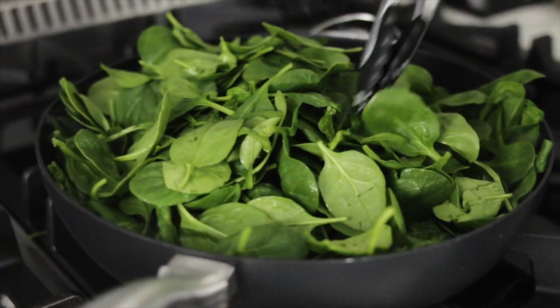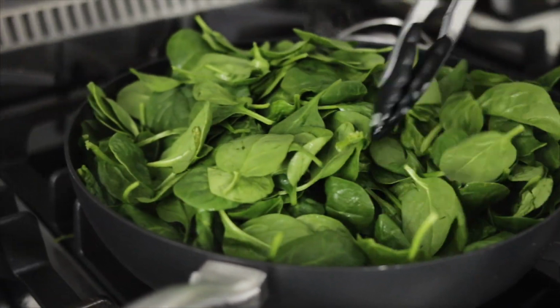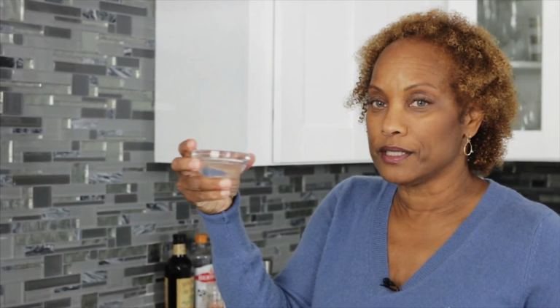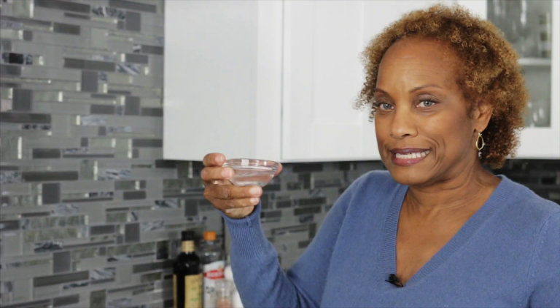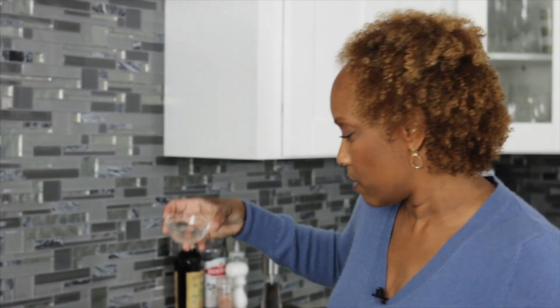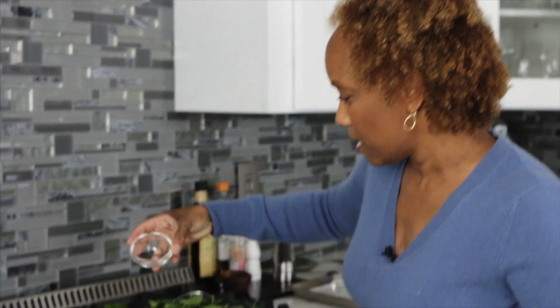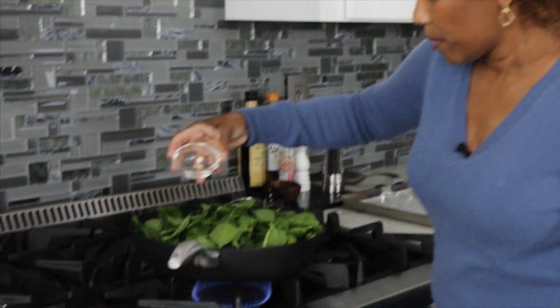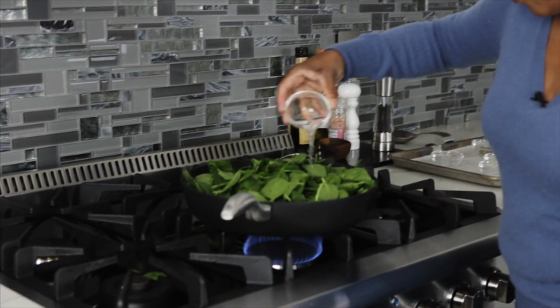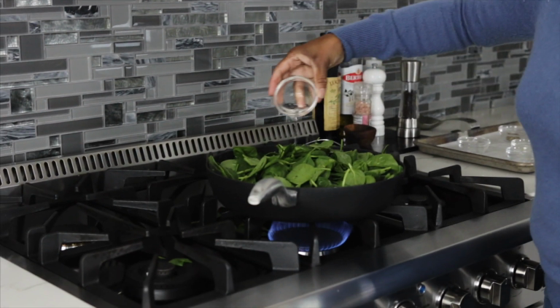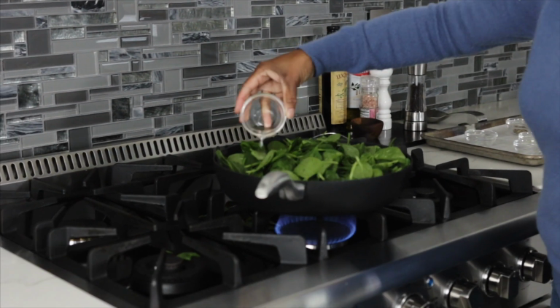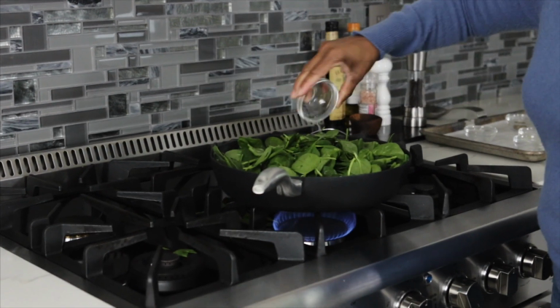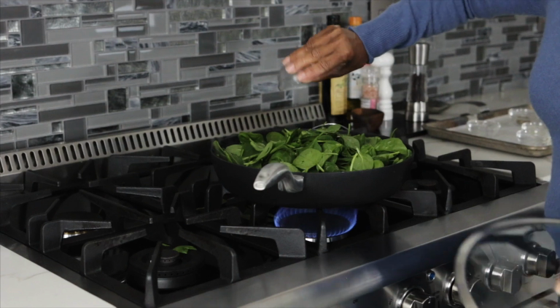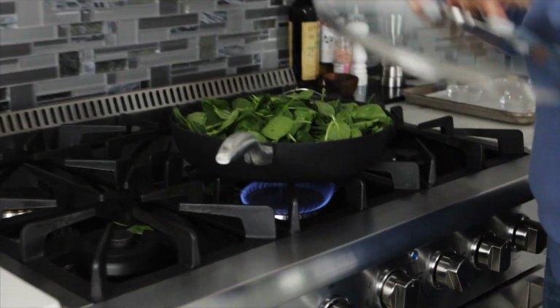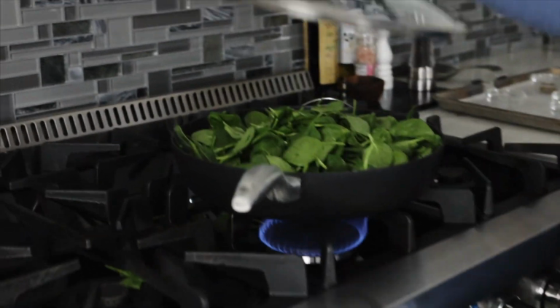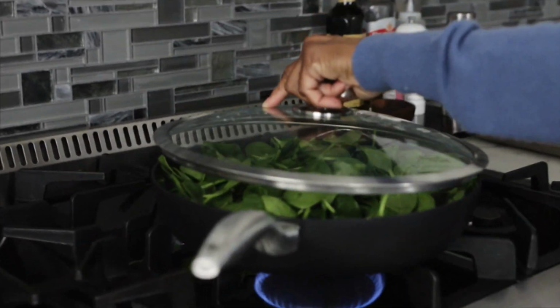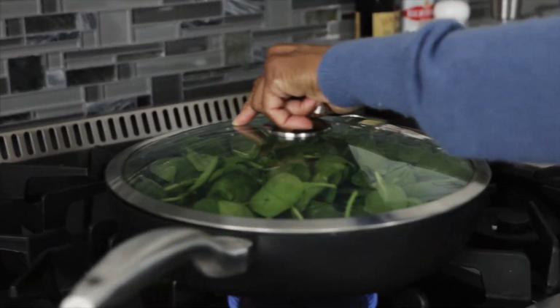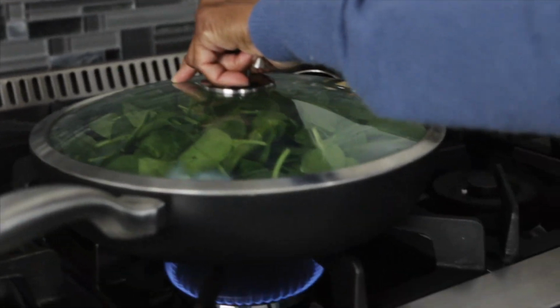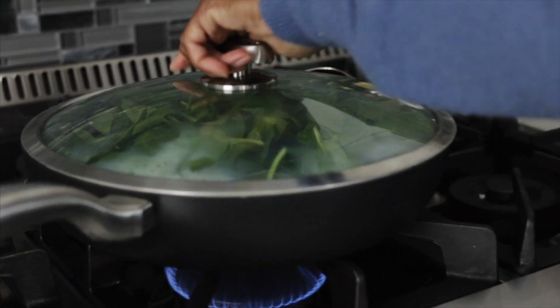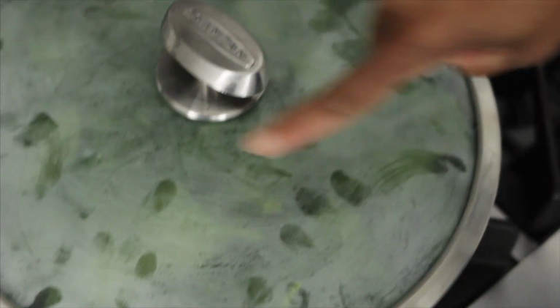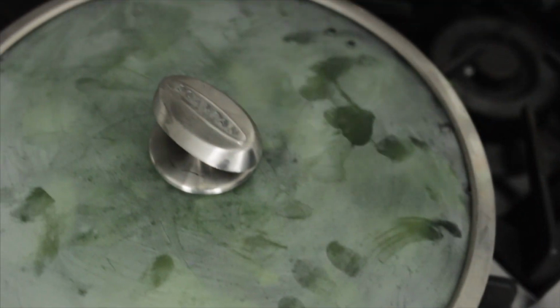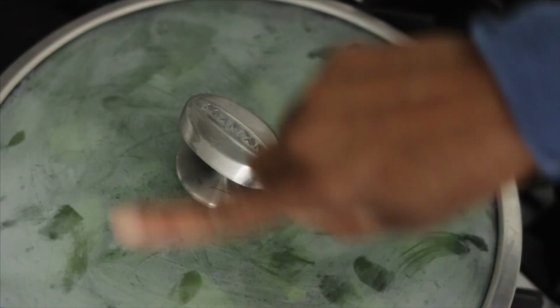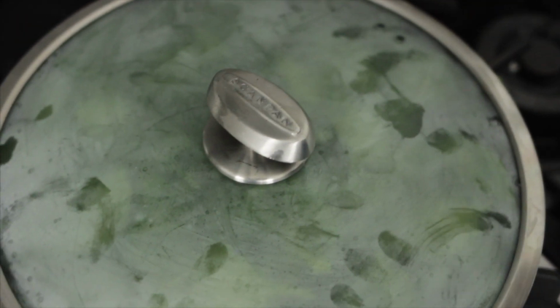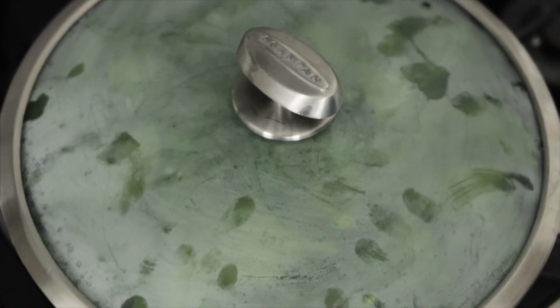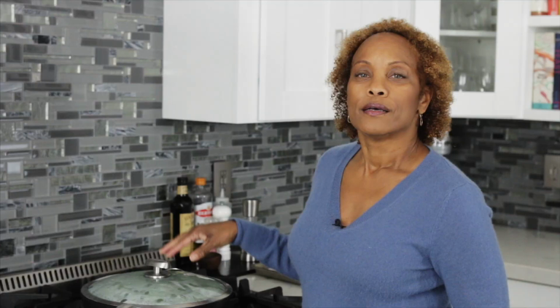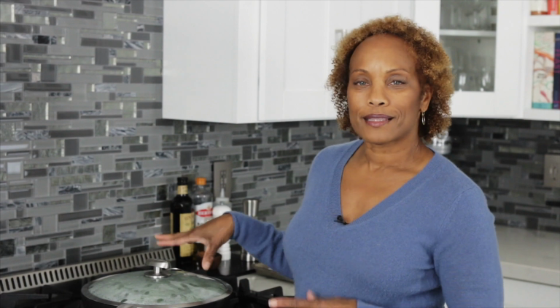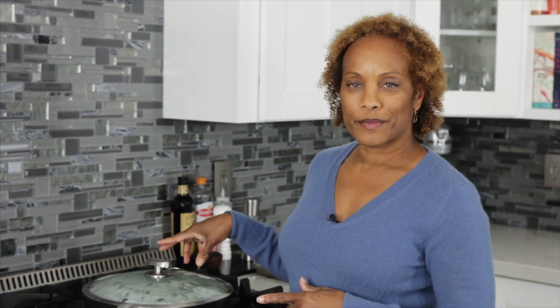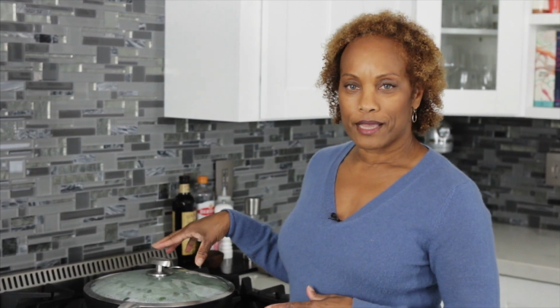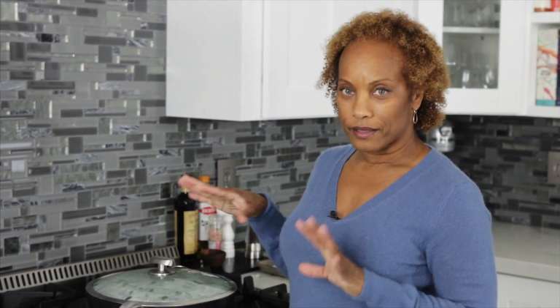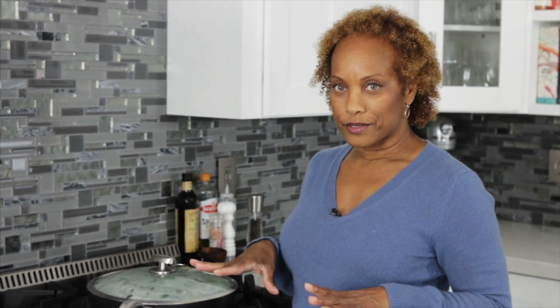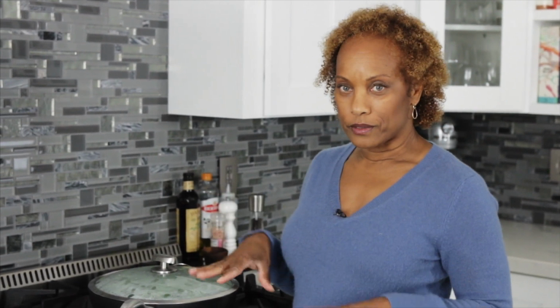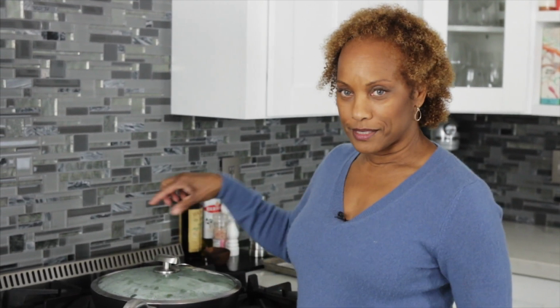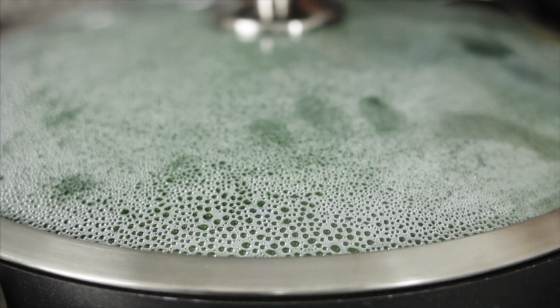Now here comes the little steam part. I'm going to put the water in and just cover it. You can see it steaming up inside. I'm going to let this steam and cook down until the leaves start to wilt, and I'll just check on it.